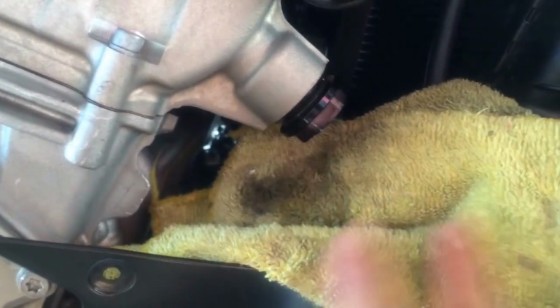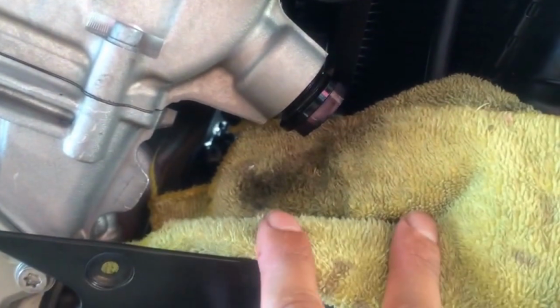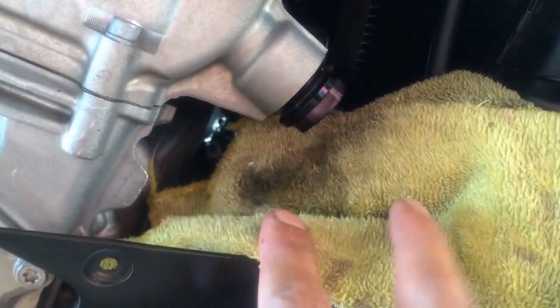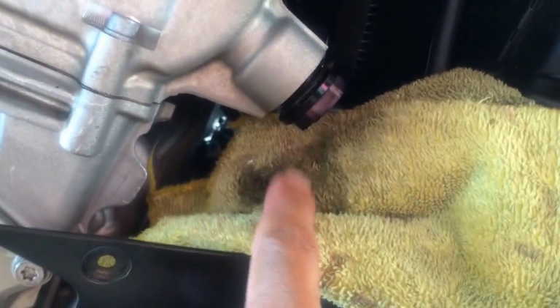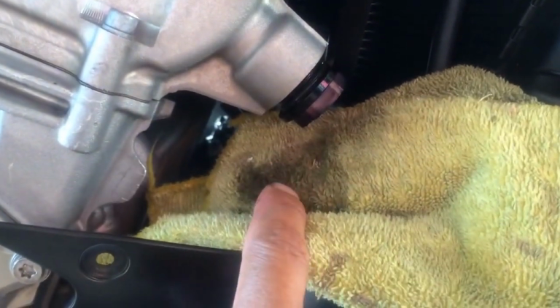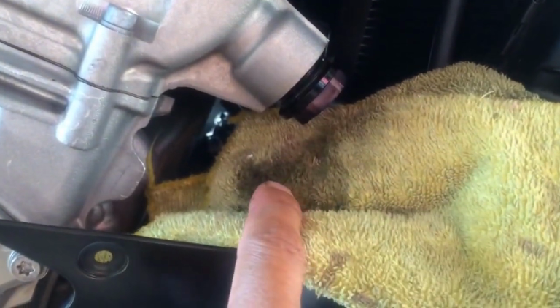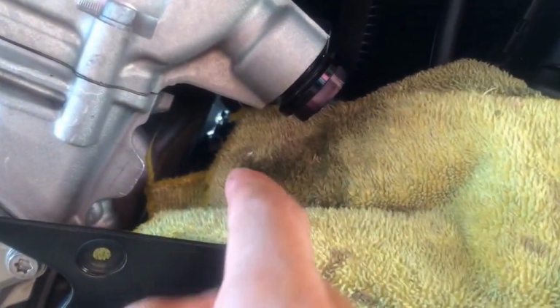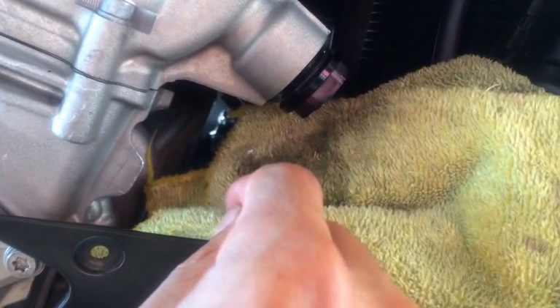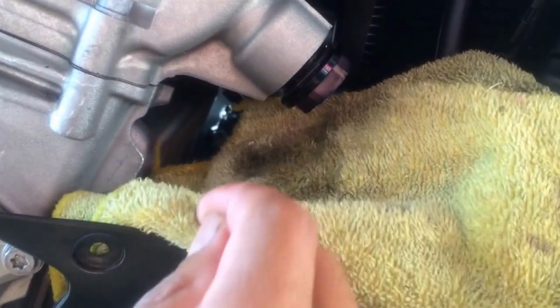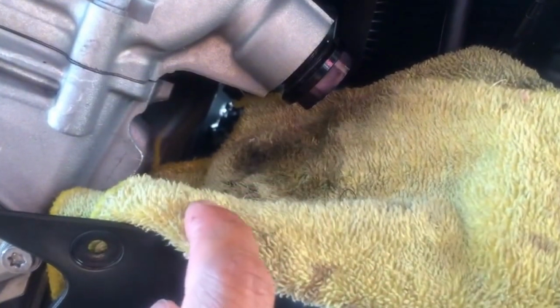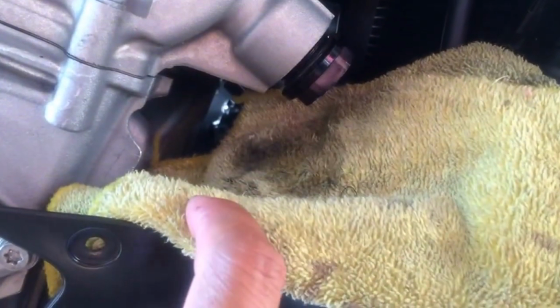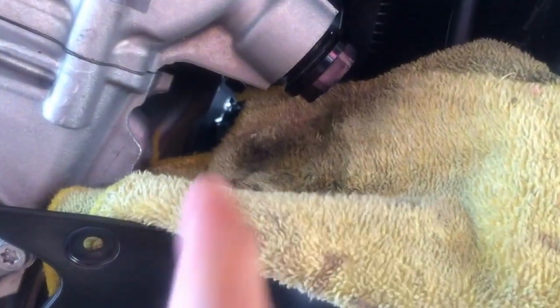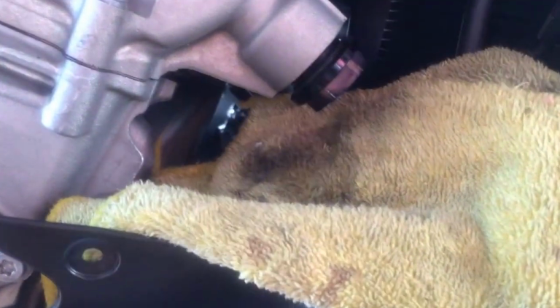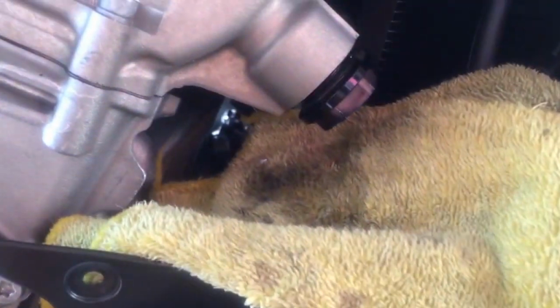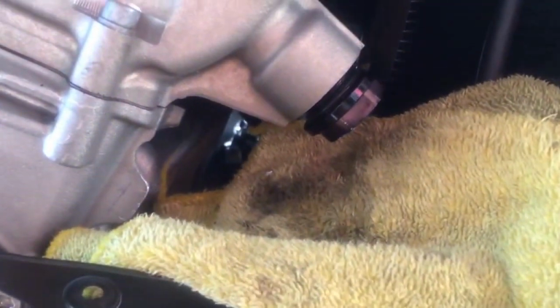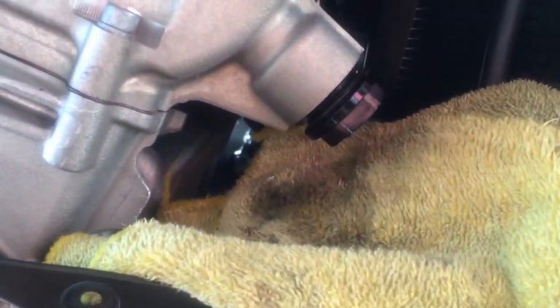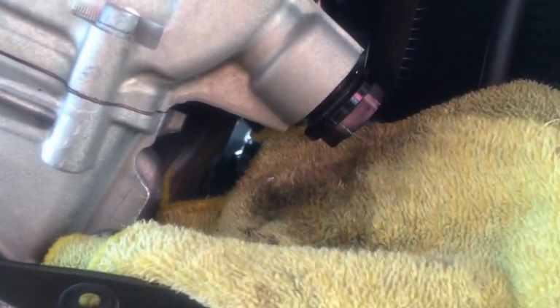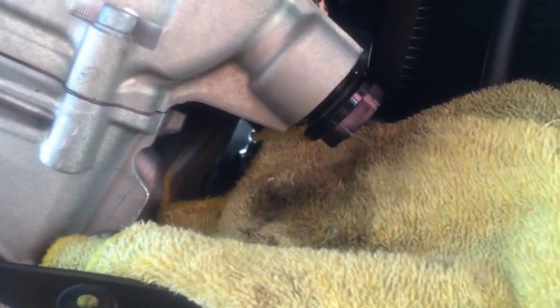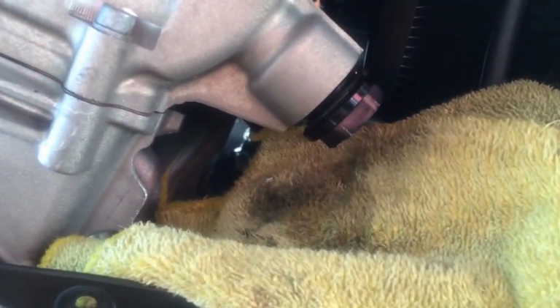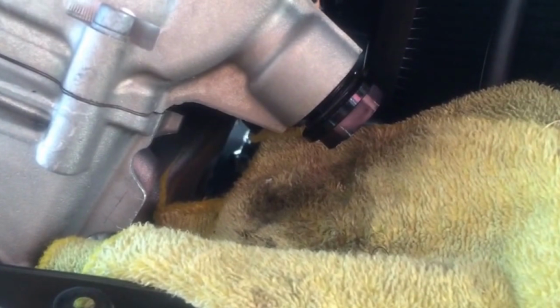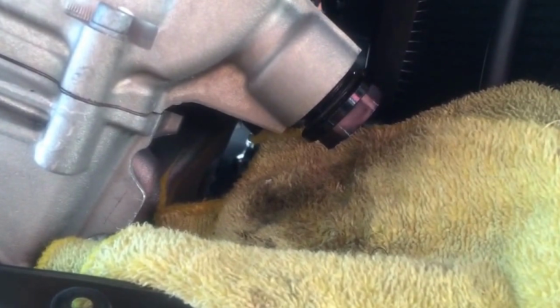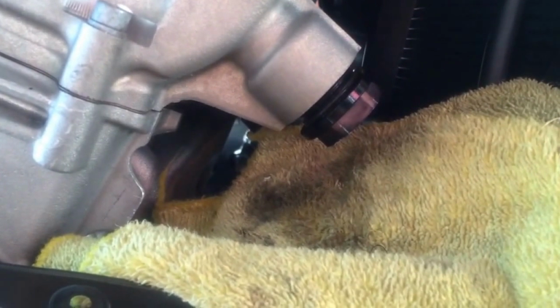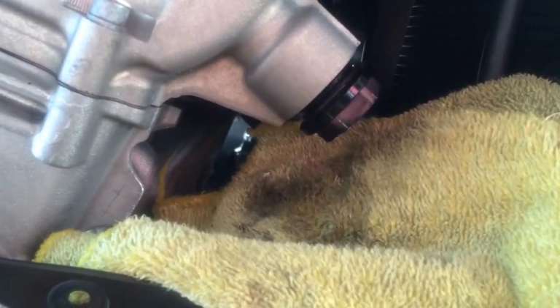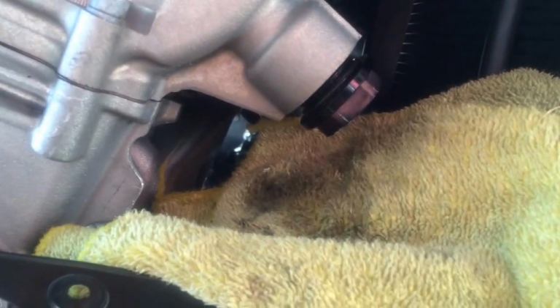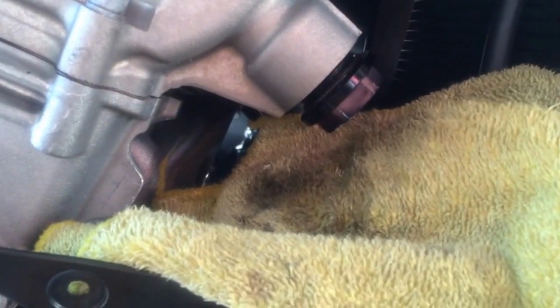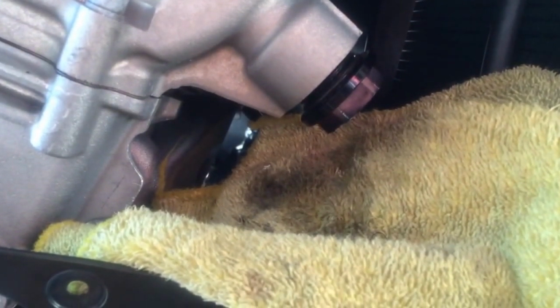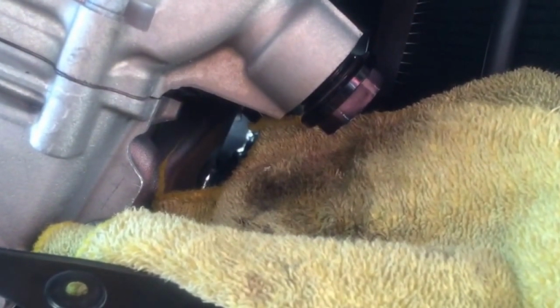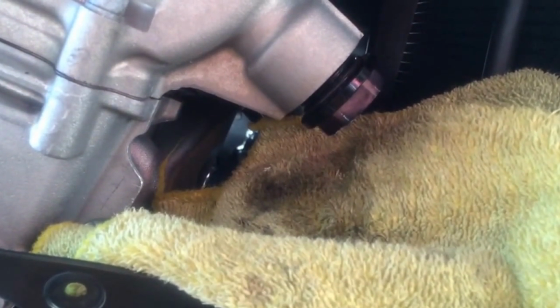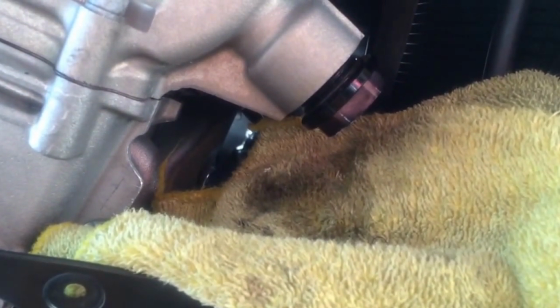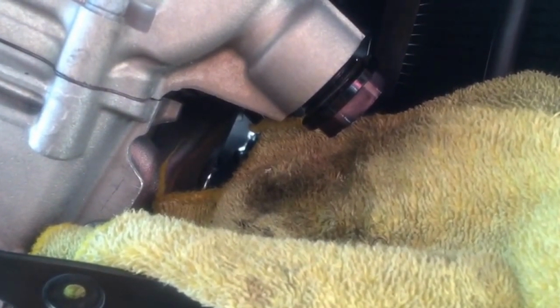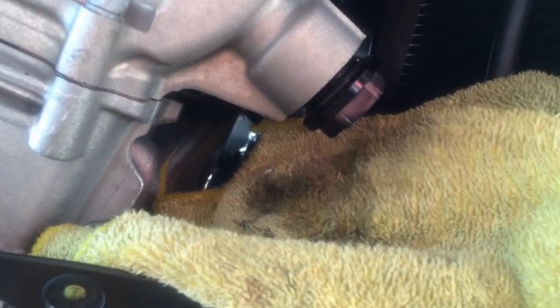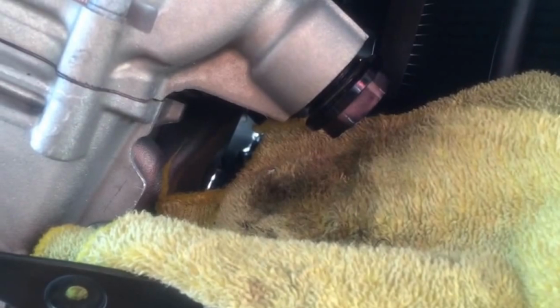Make sure you put a rag down. You will get some oil — not a lot, but enough where you want to catch it before it gets on the radiator hoses. I used a crescent wrench; it wasn't very tight at all. A little bit of pressure and it was loose.